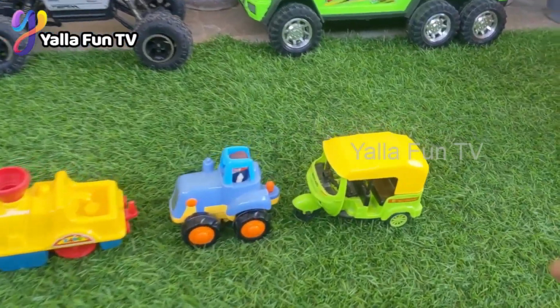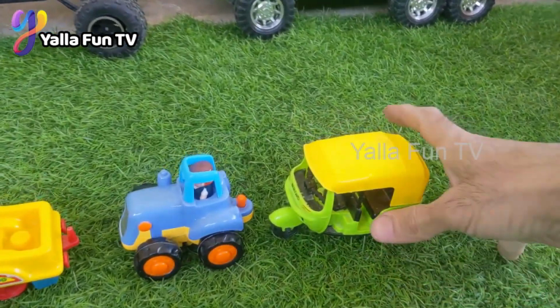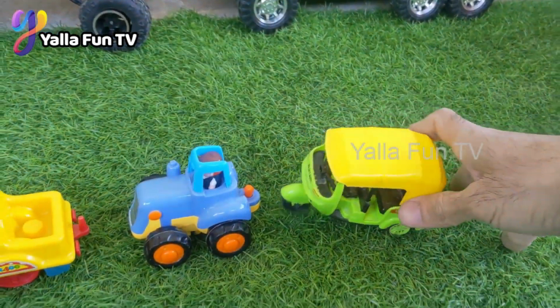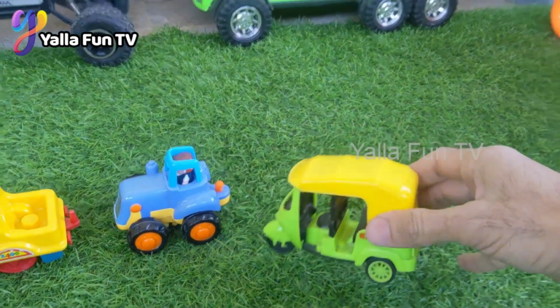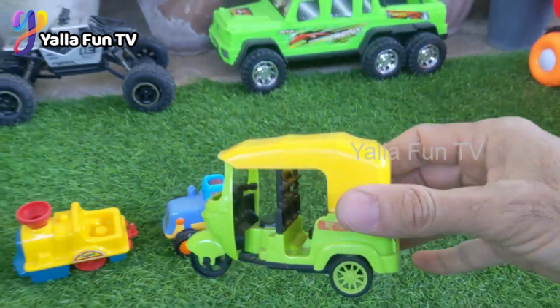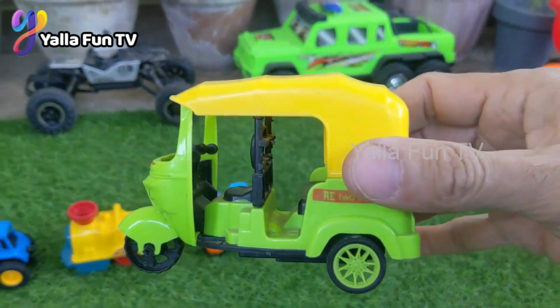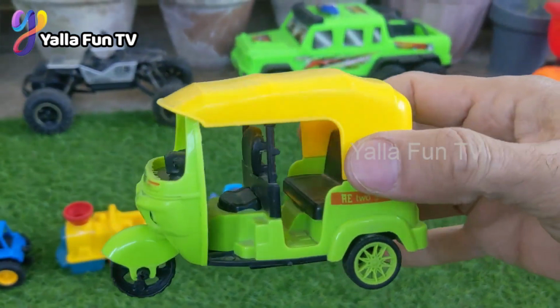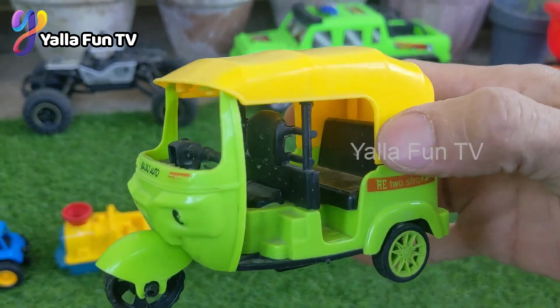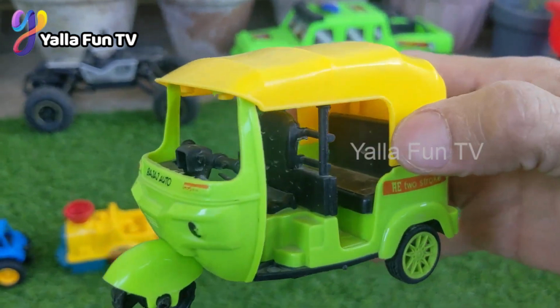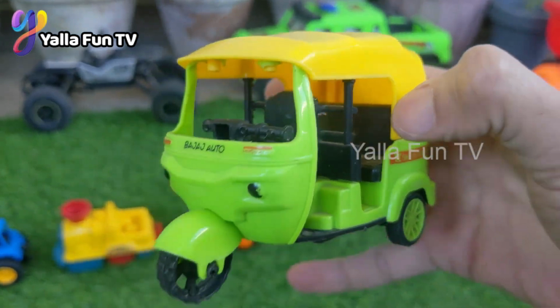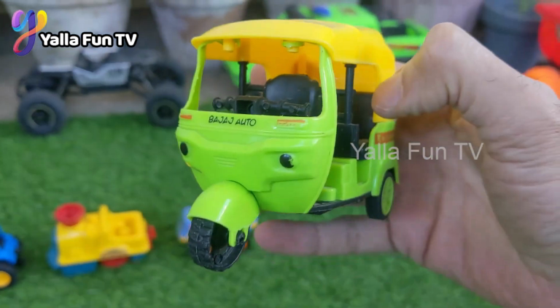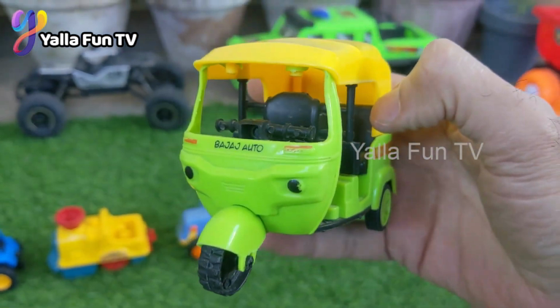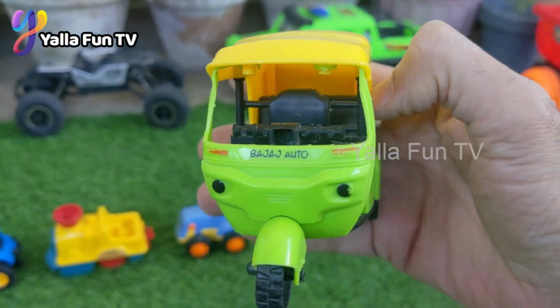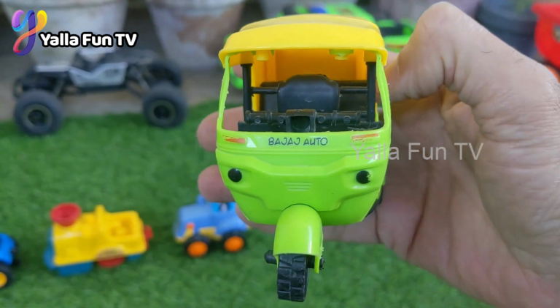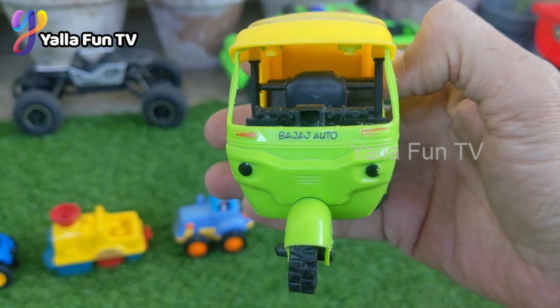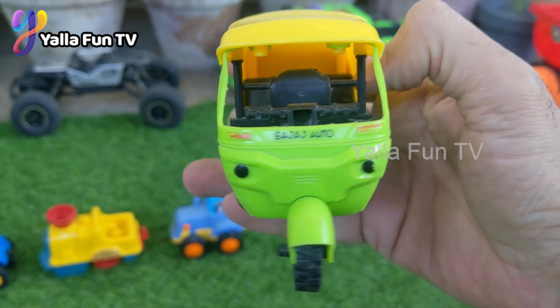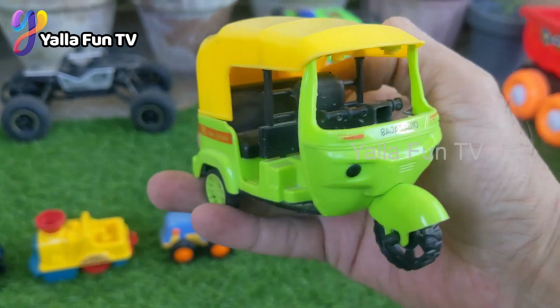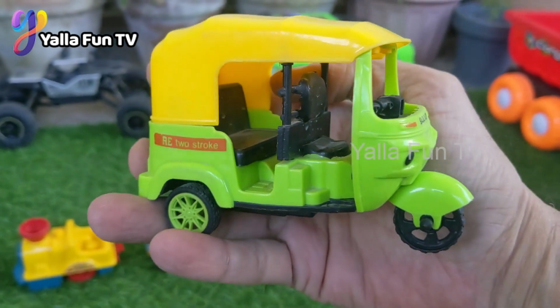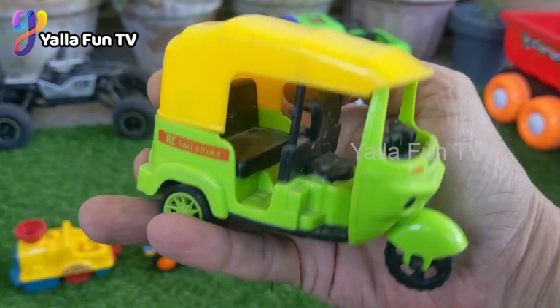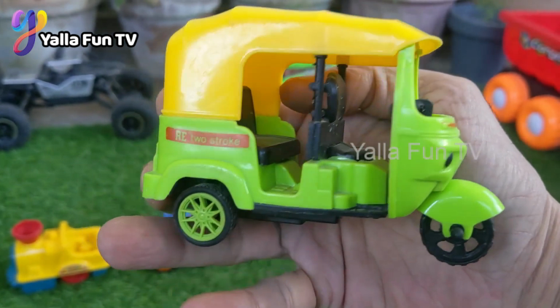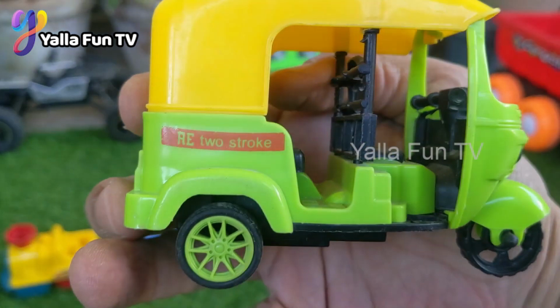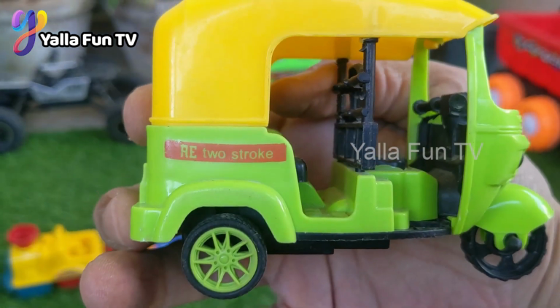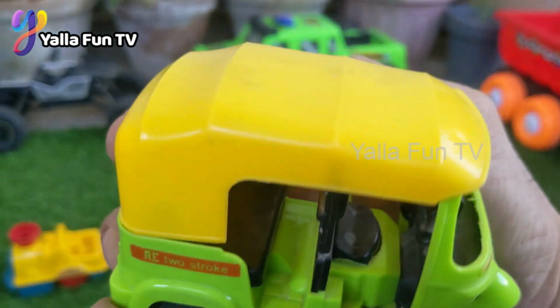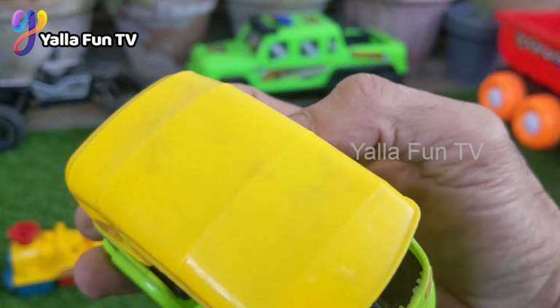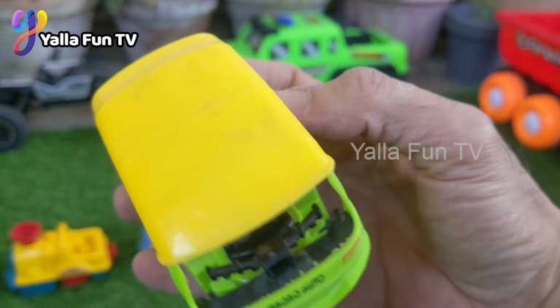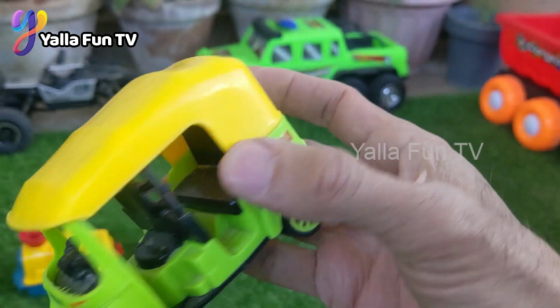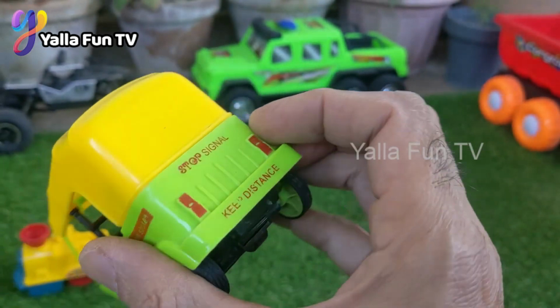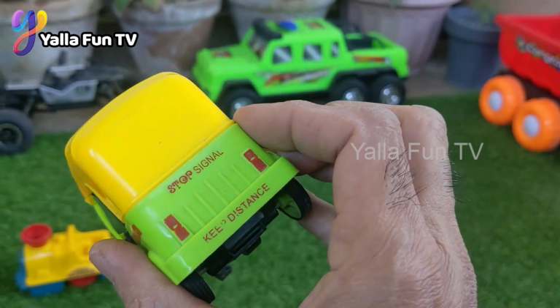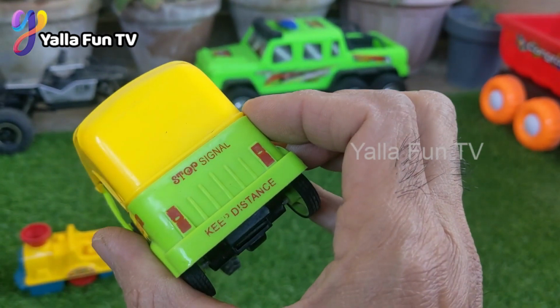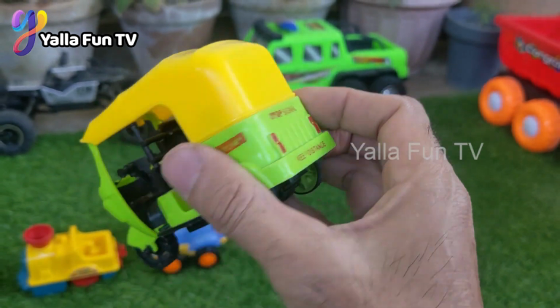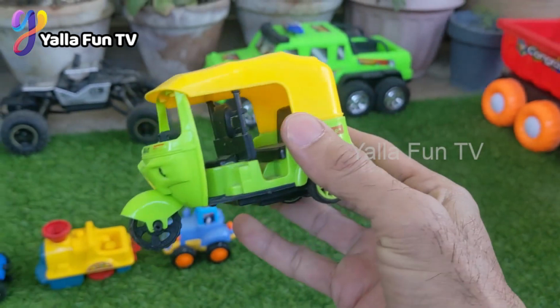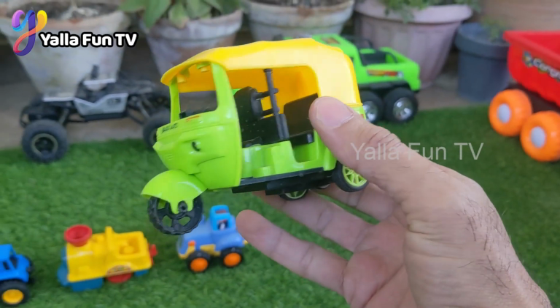Now we have a tuk-tuk rickshaw, another very famous vehicle of Asia. It has three tires — it's basically a tri-cycle machine, known as a rickshaw in the Asia region.